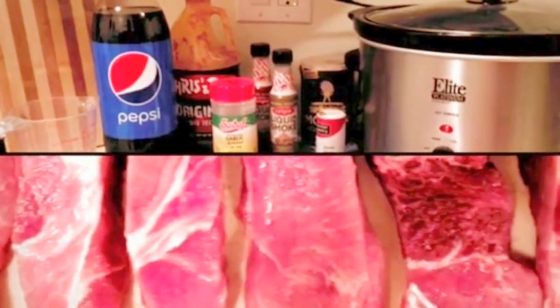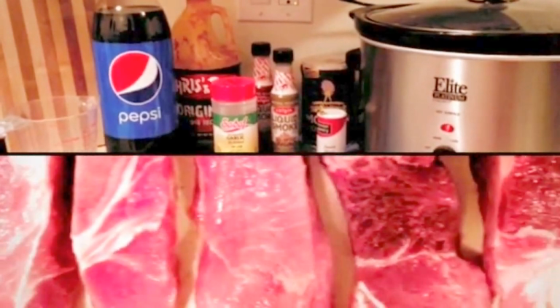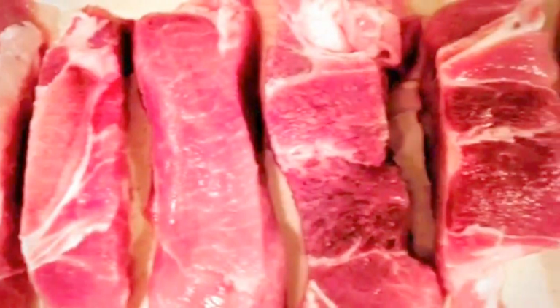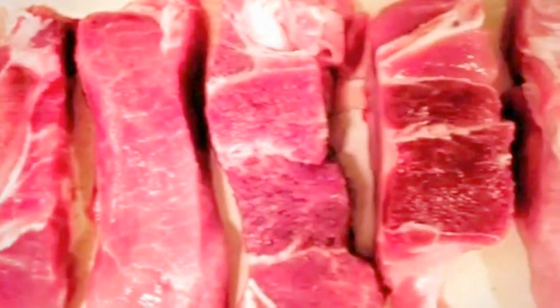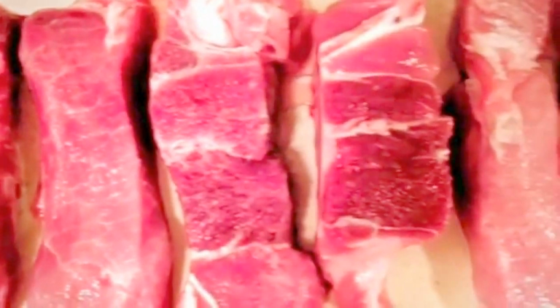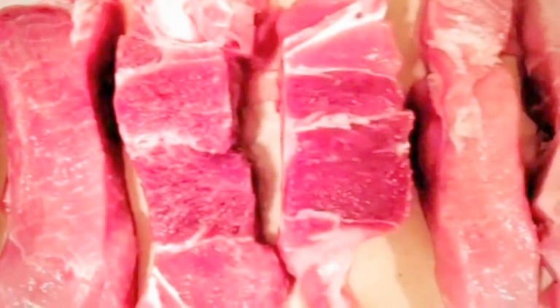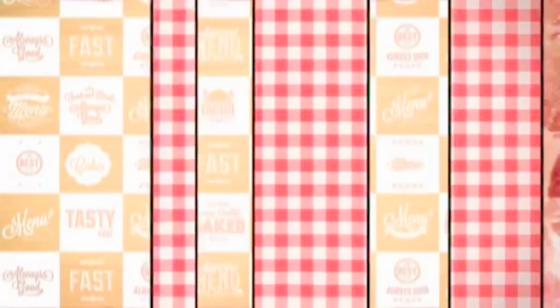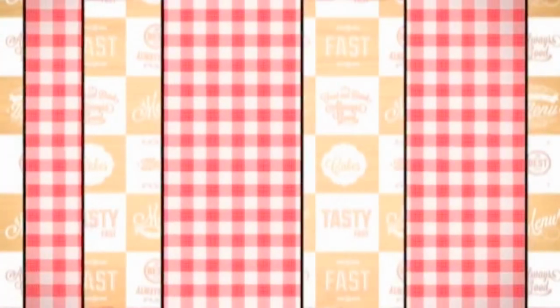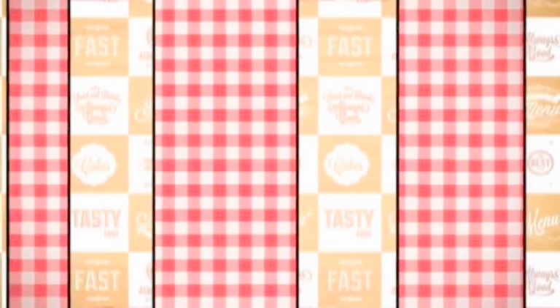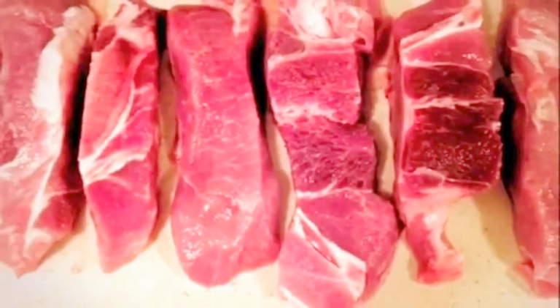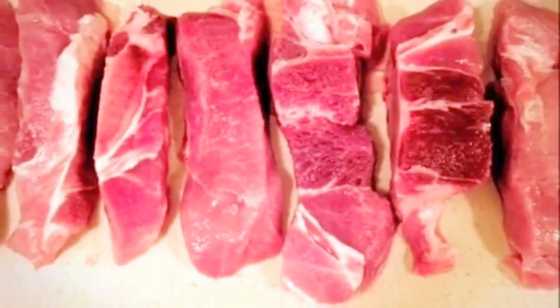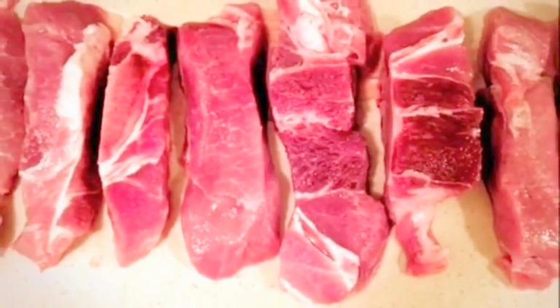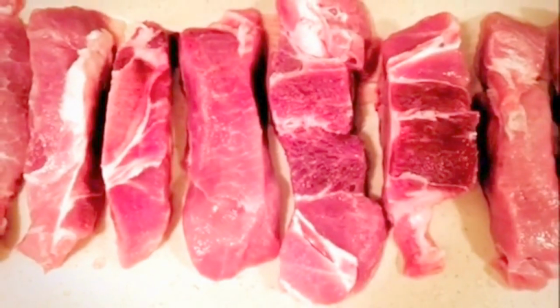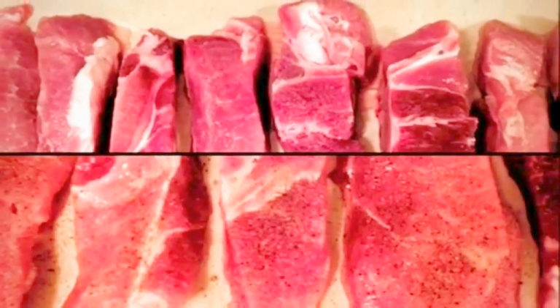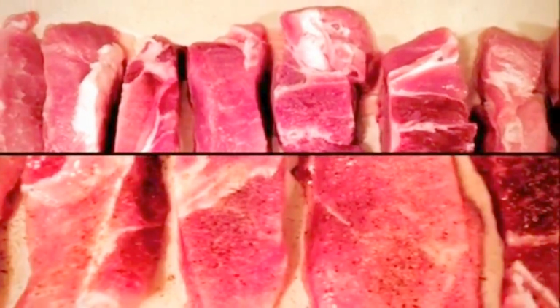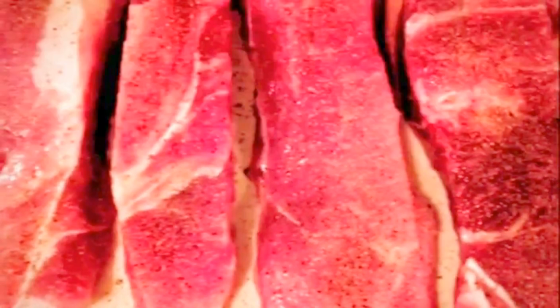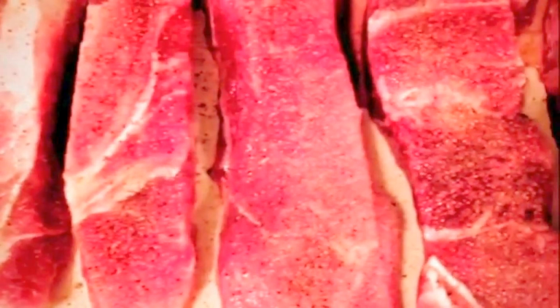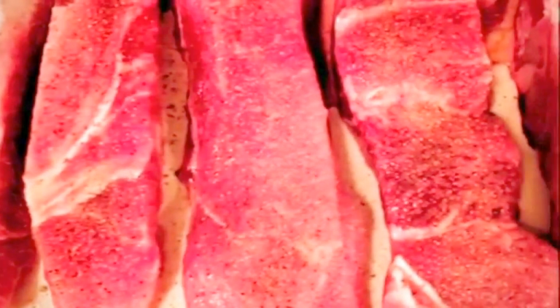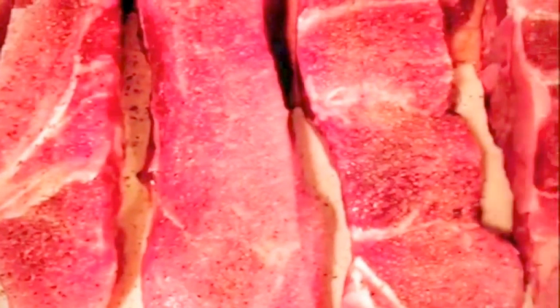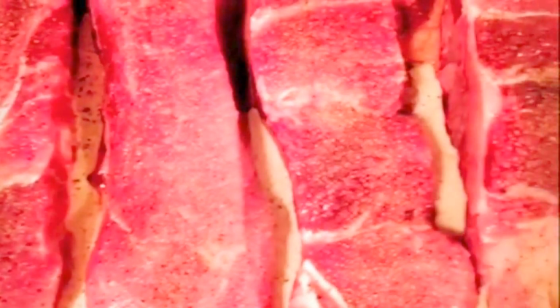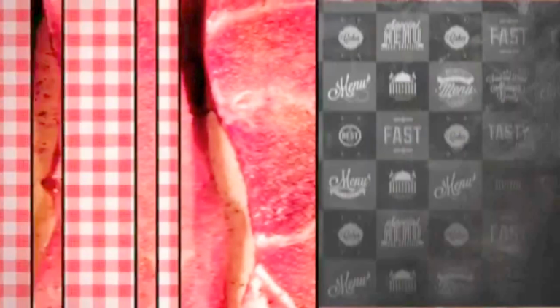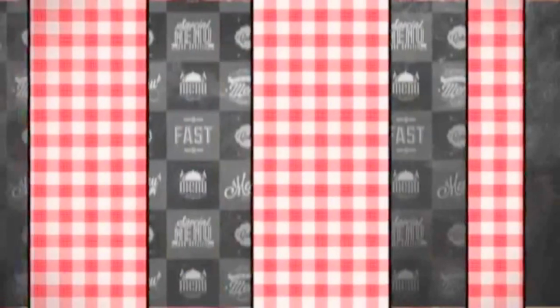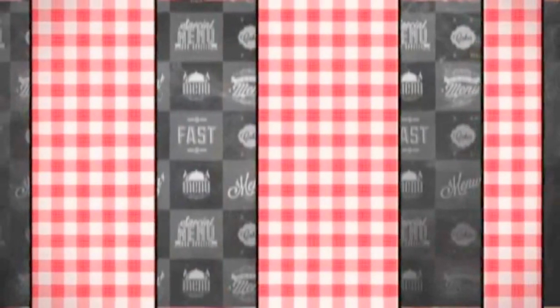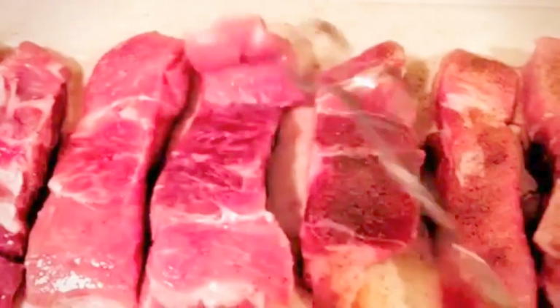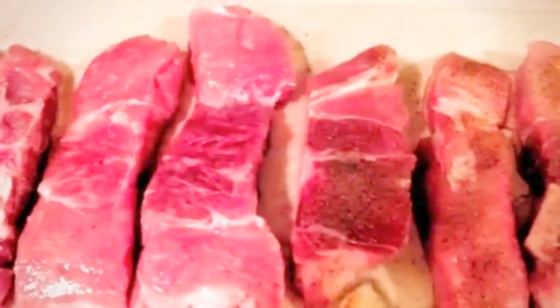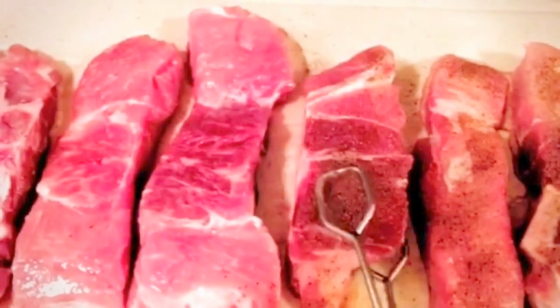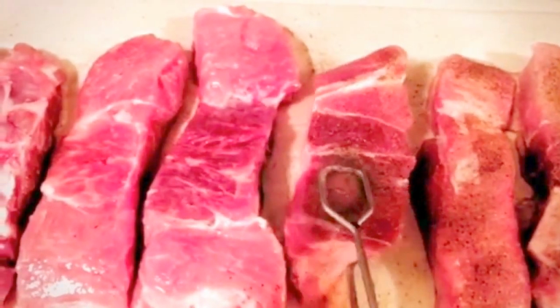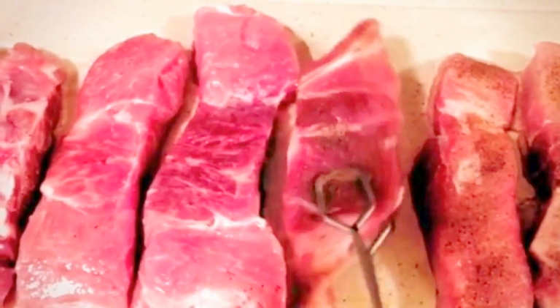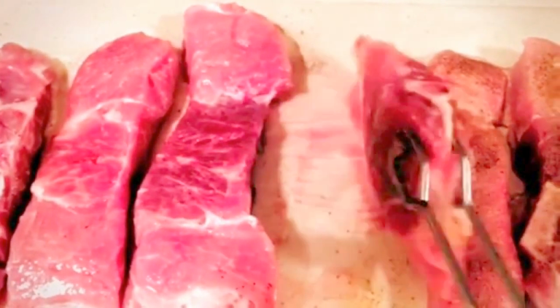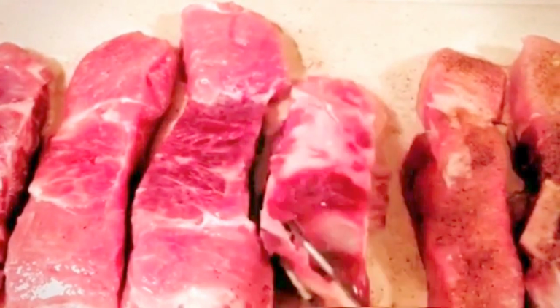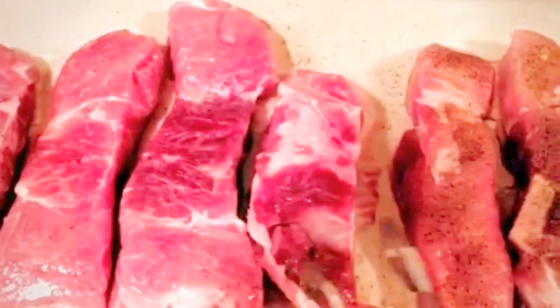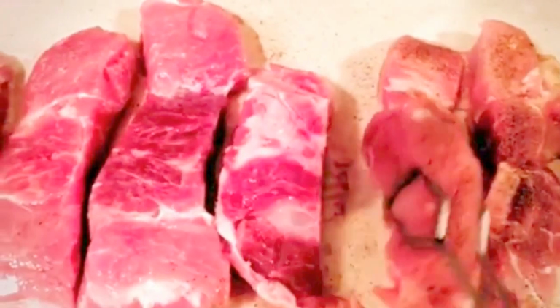Start off by cleaning and seasoning your ribs with salt, pepper, garlic and liquid smoke. Make sure you put it on both sides. You do not even have to be a good cook to do this.